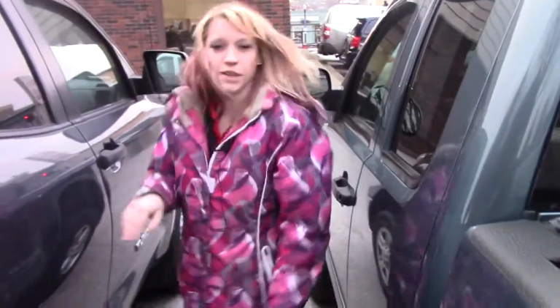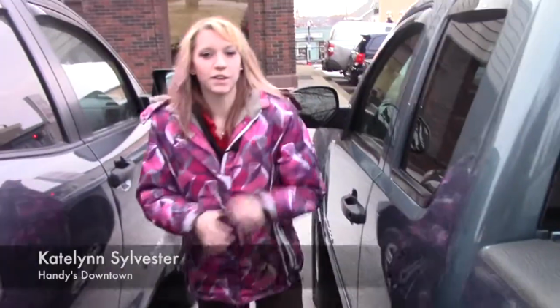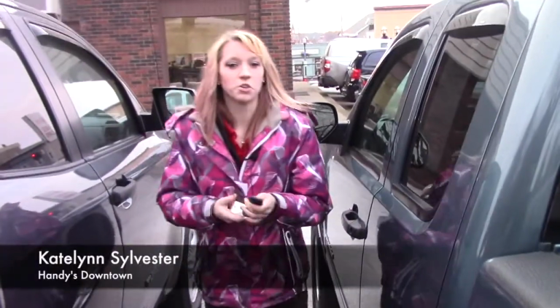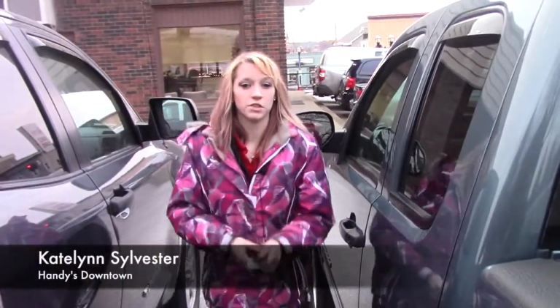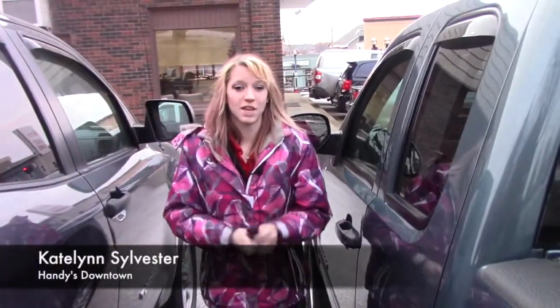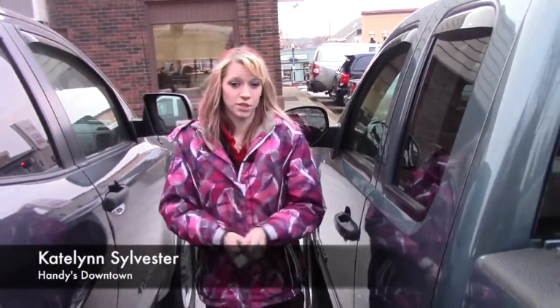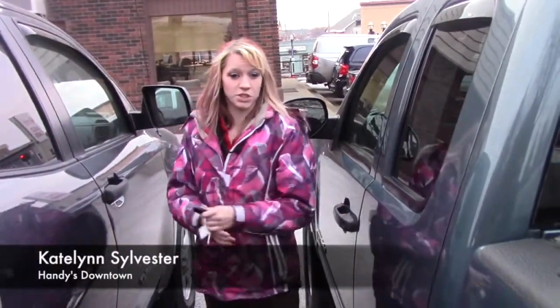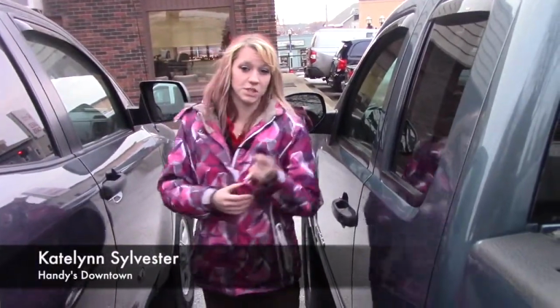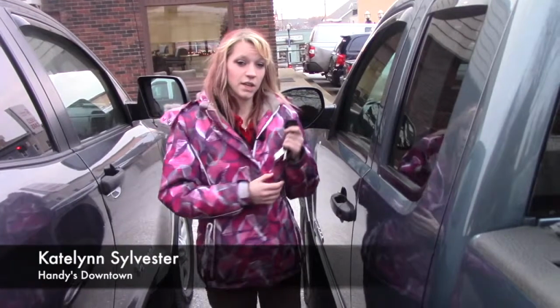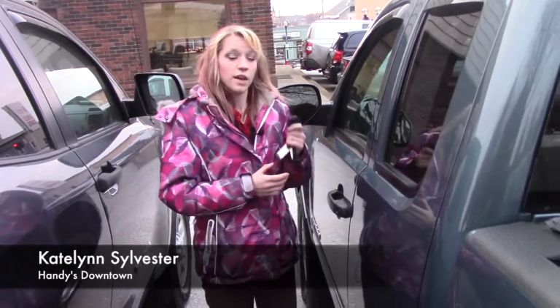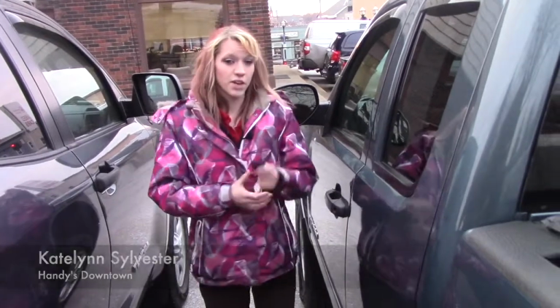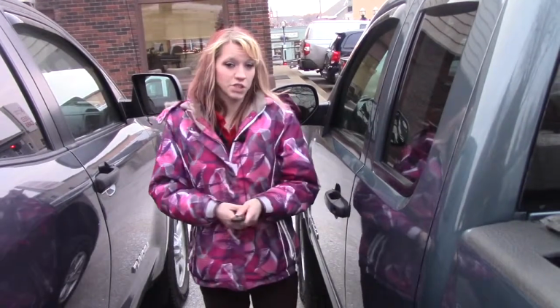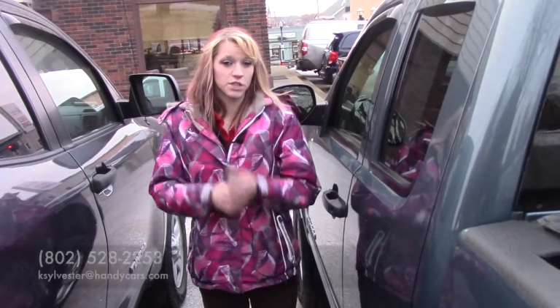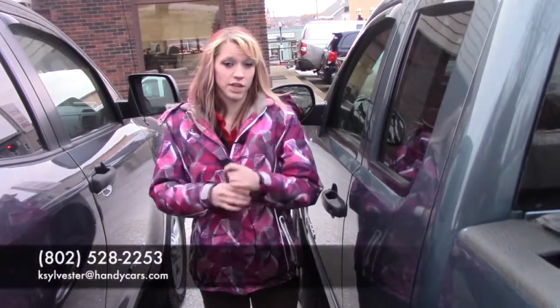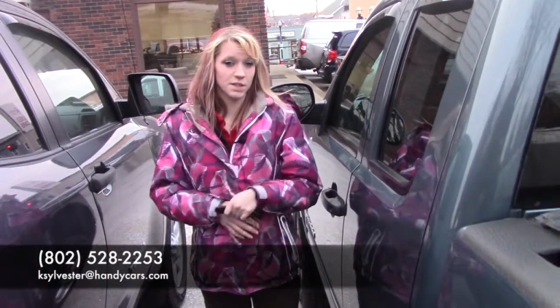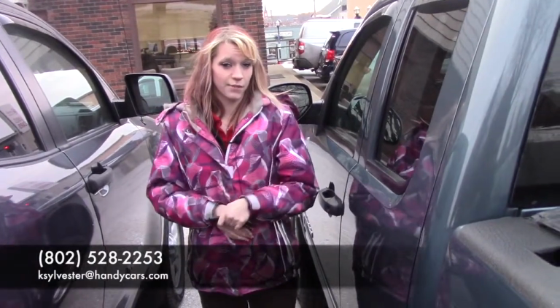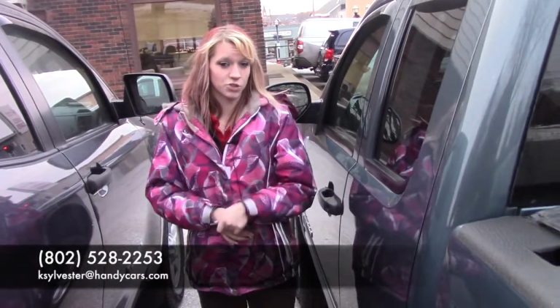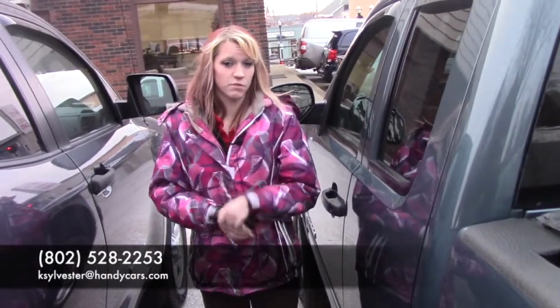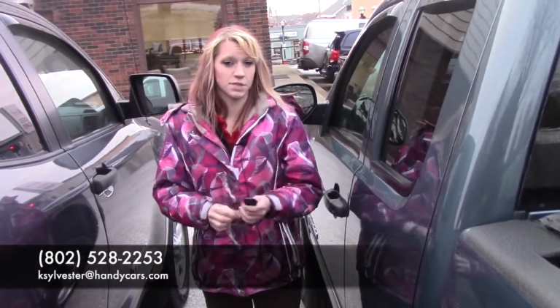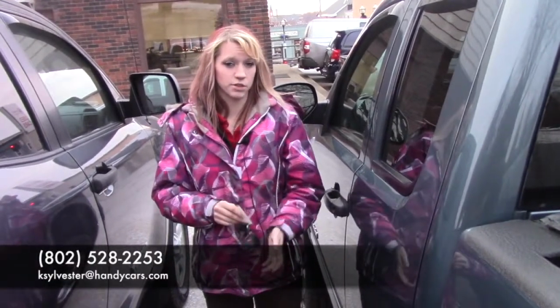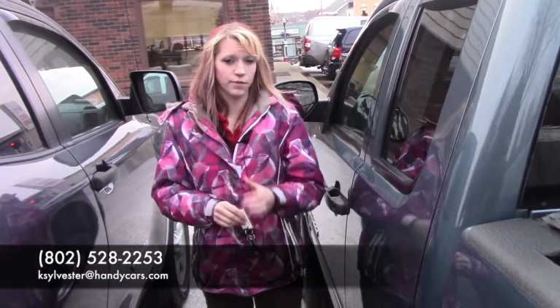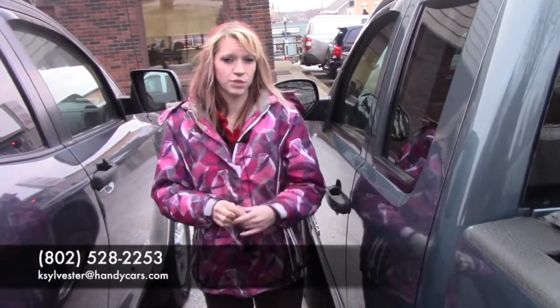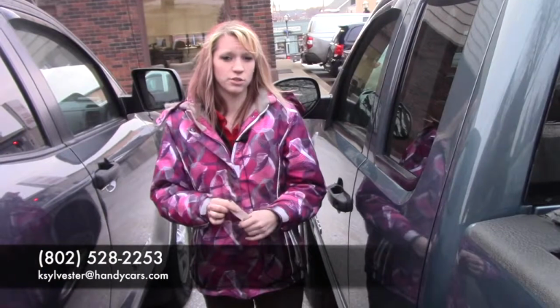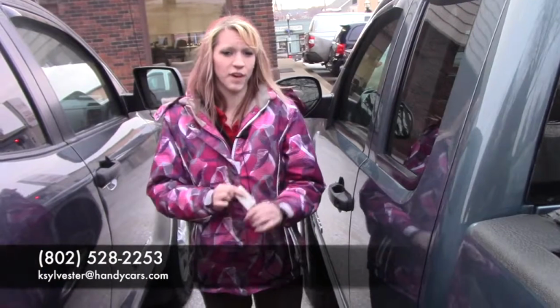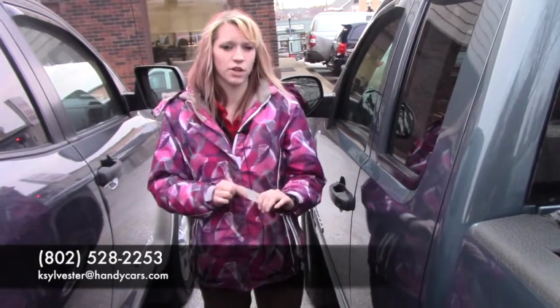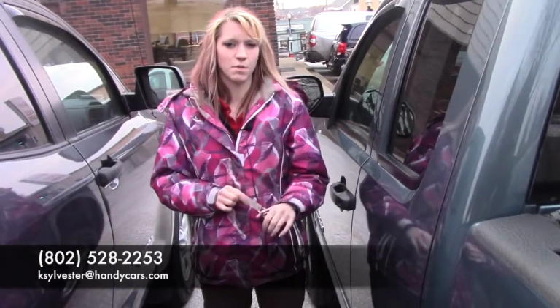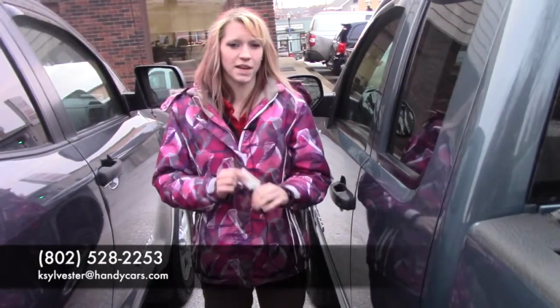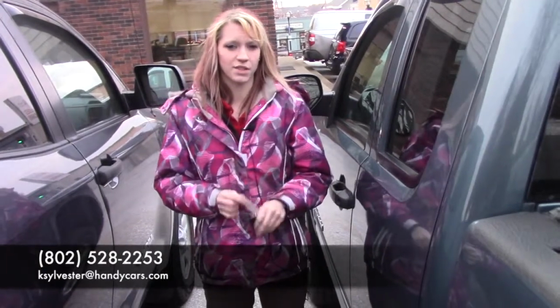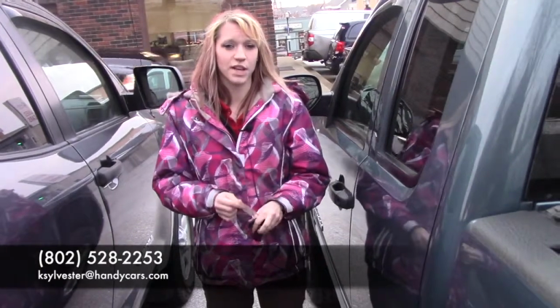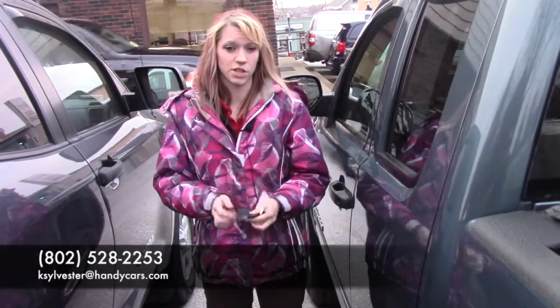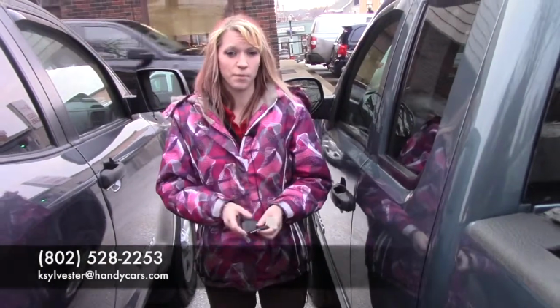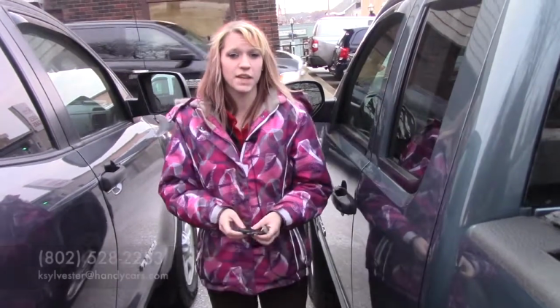Thank you for your inquiry on the 2013 GMC. If you have any questions or would like to come in and take it for a test drive, my number is 802-528-2253 or email me at ksylvester@handycars.com. Thank you.